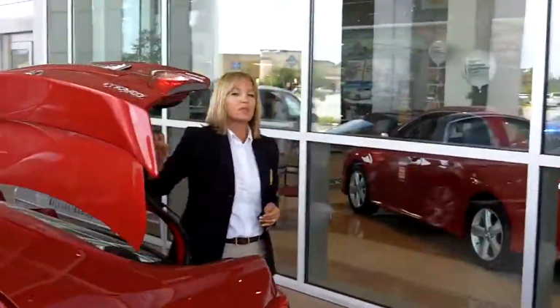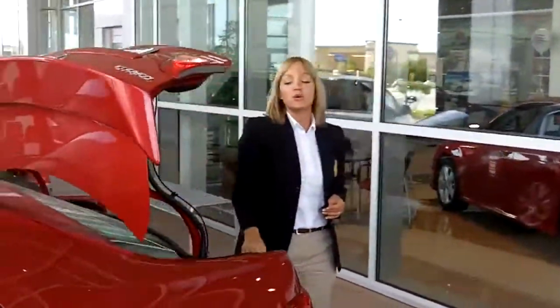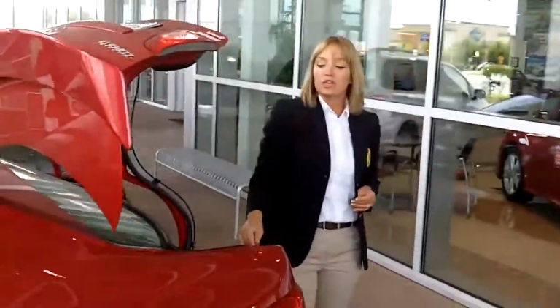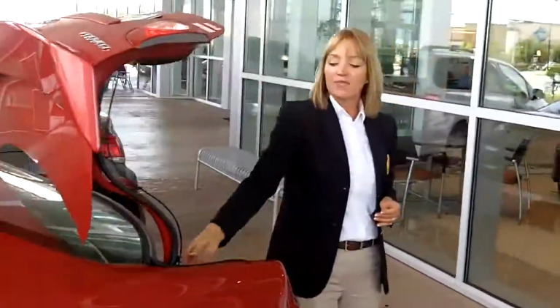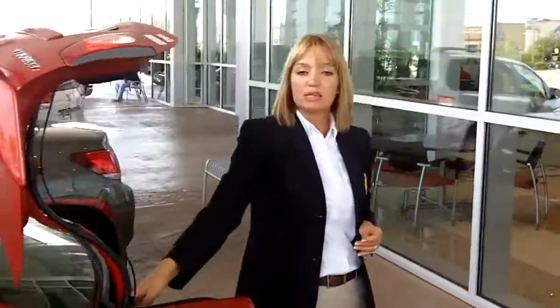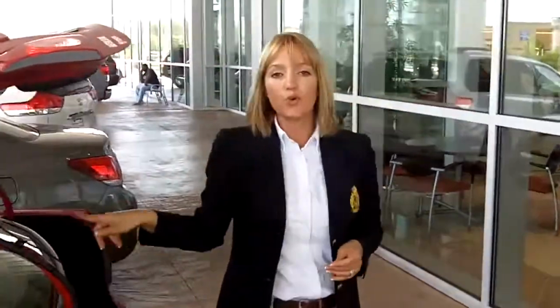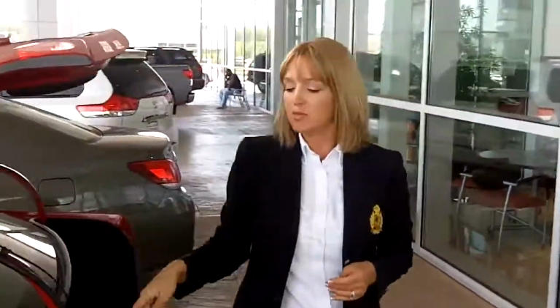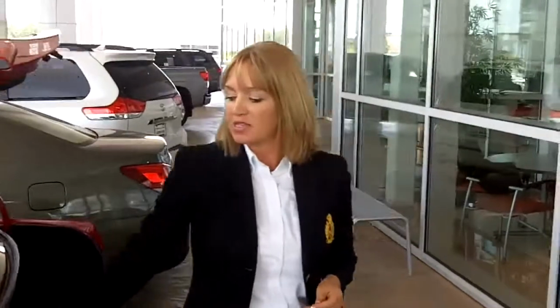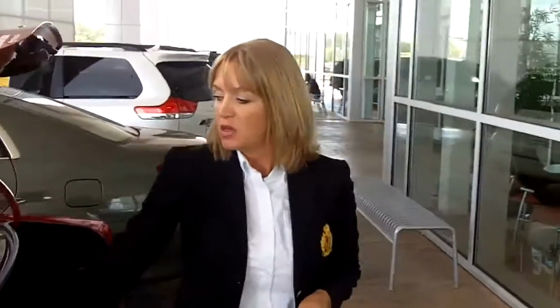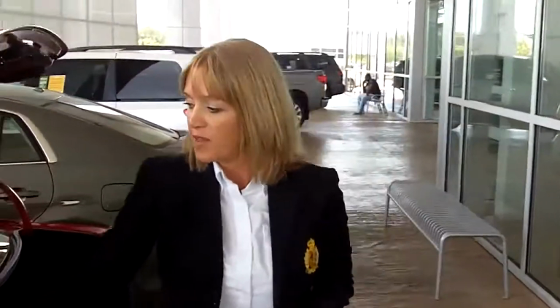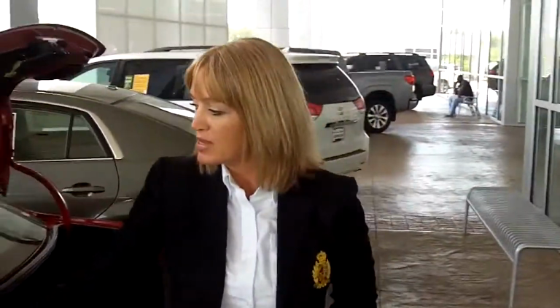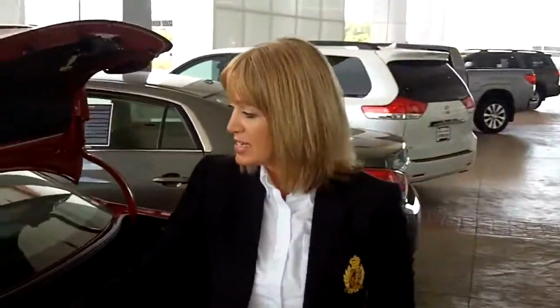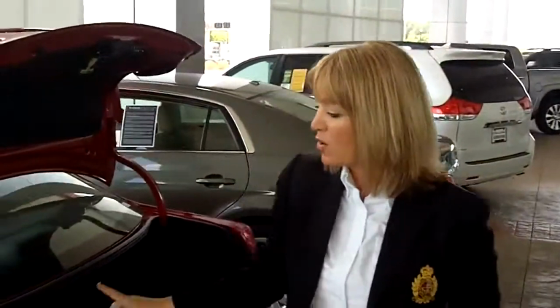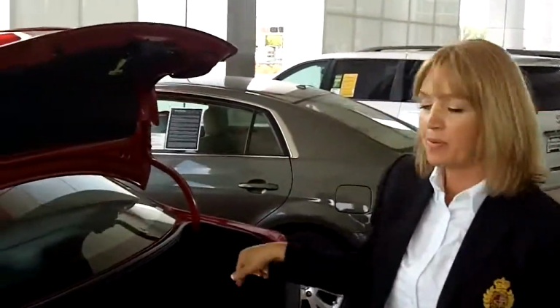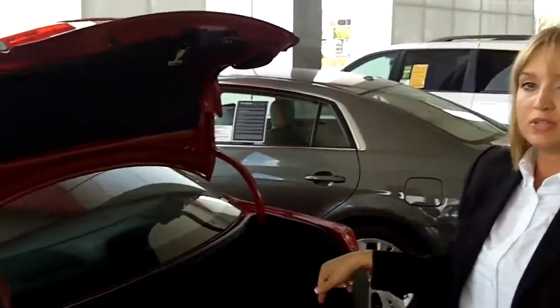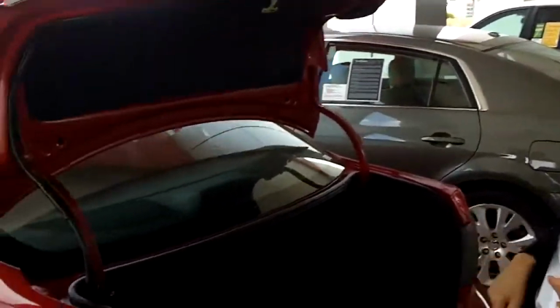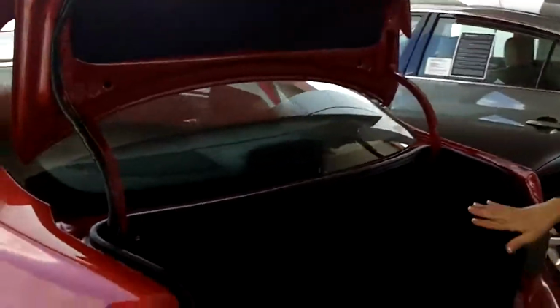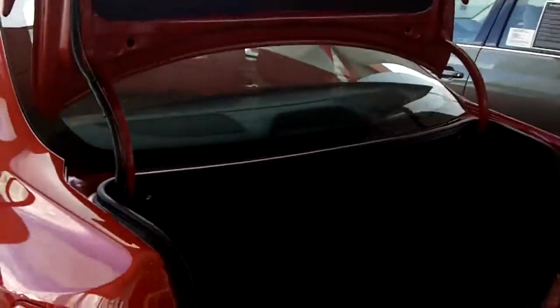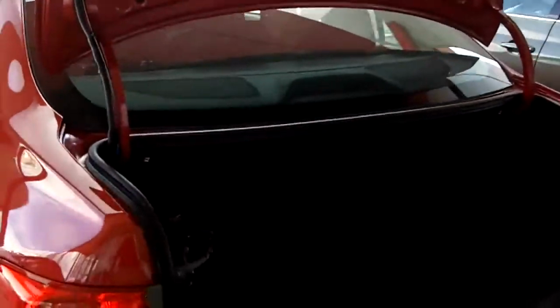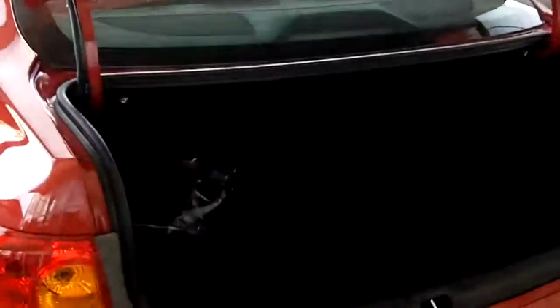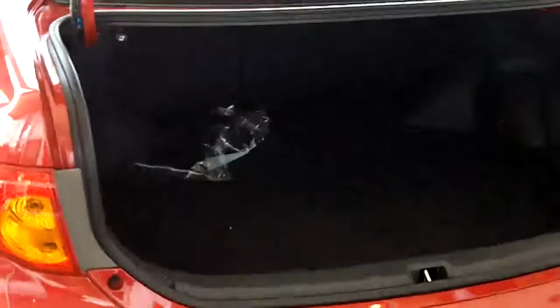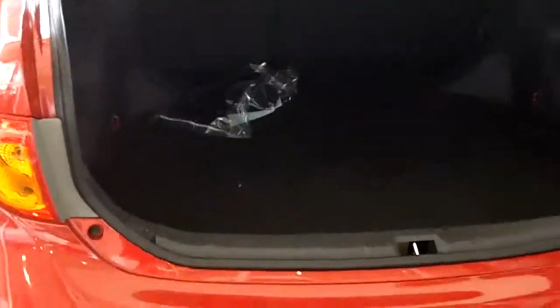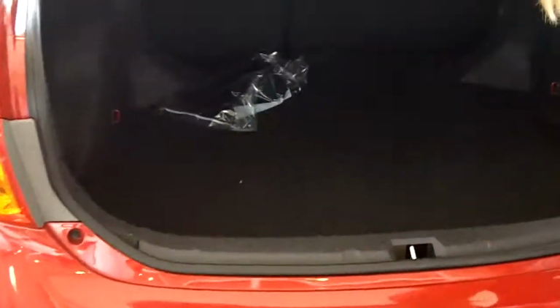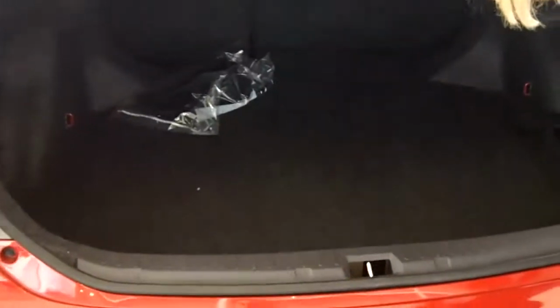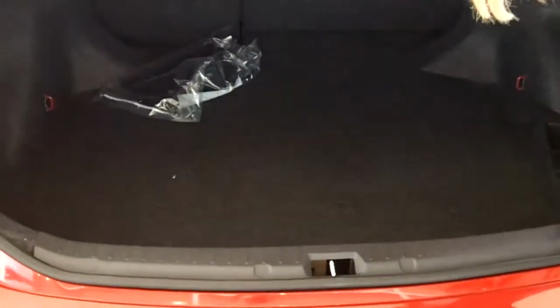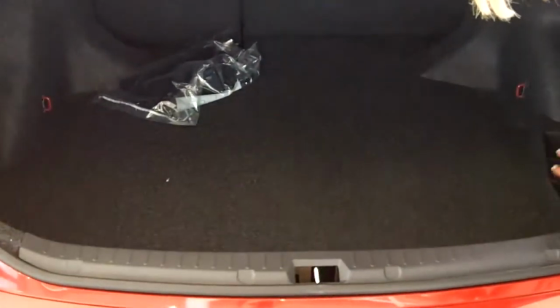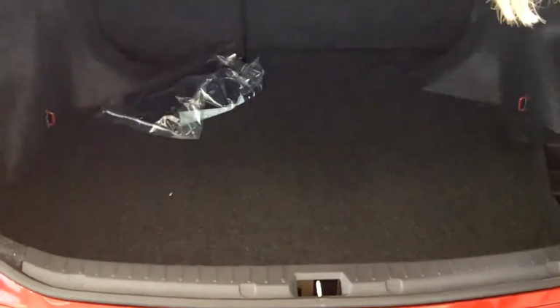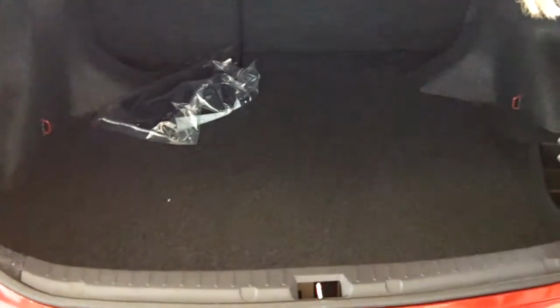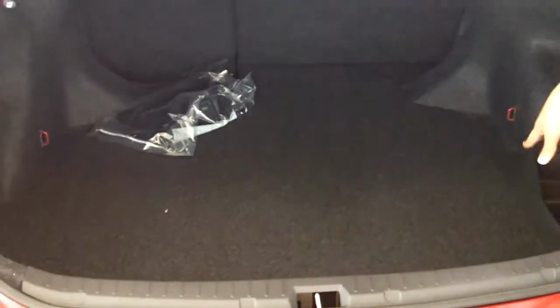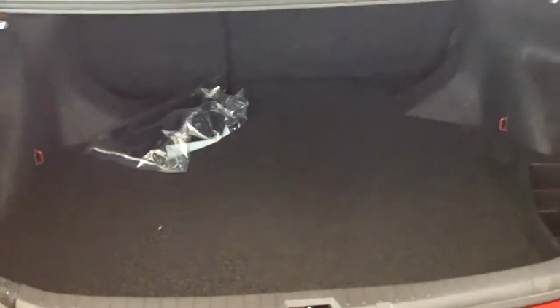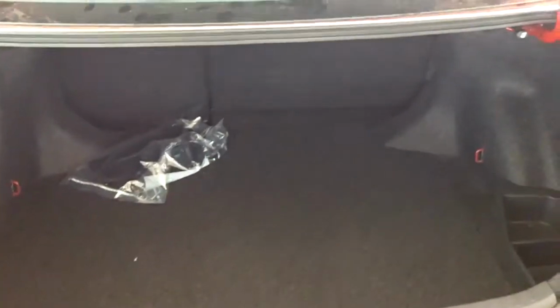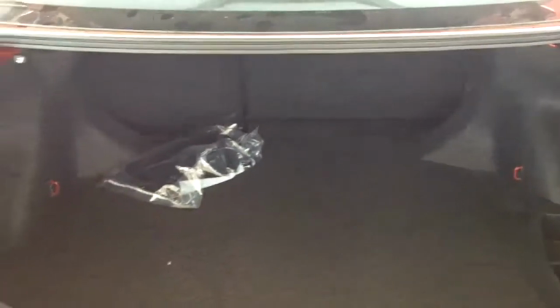And you actually have a 60-40 split — you can flip one seat down or flip them both down. You've got a lot of space for whatever you need, and you can stick your items here so they don't go around when you go to the grocery store.